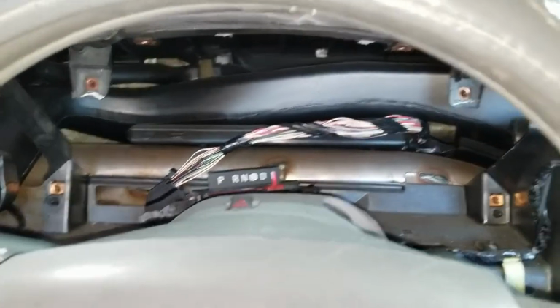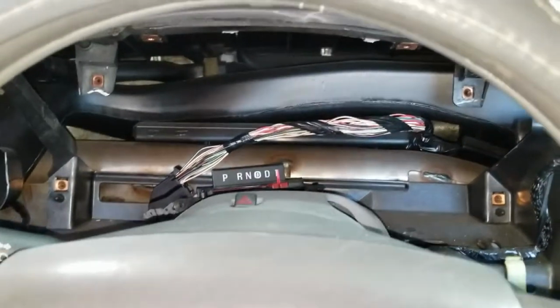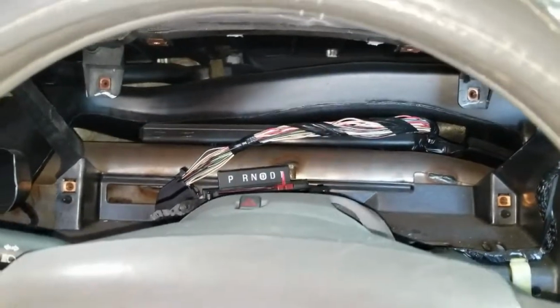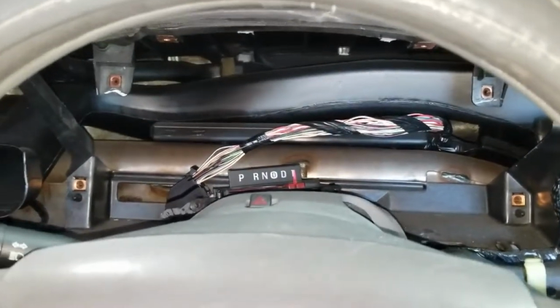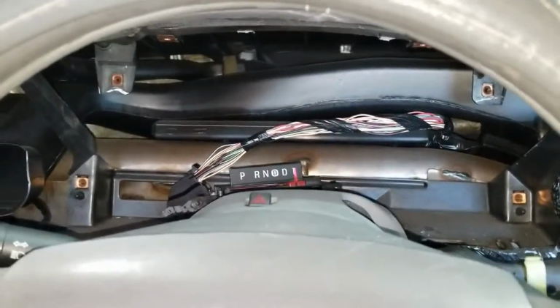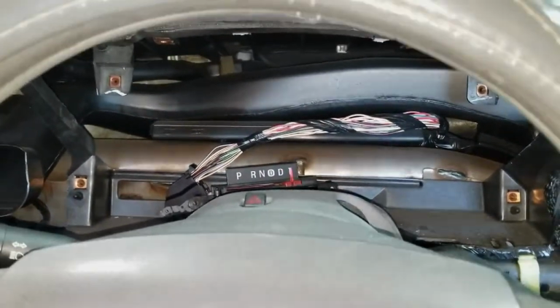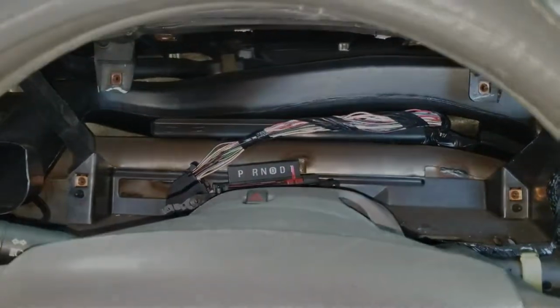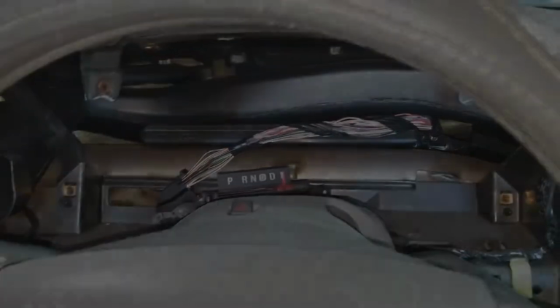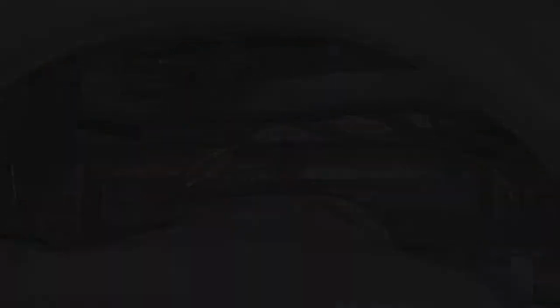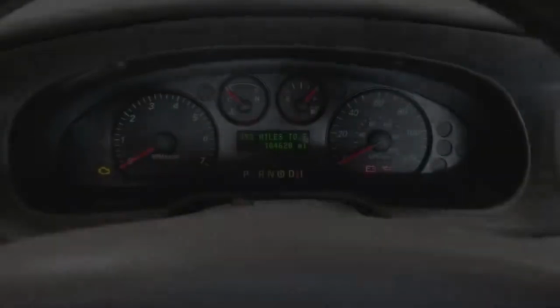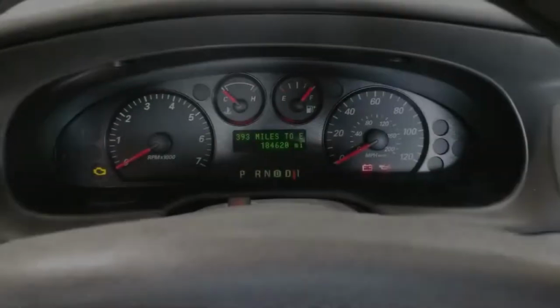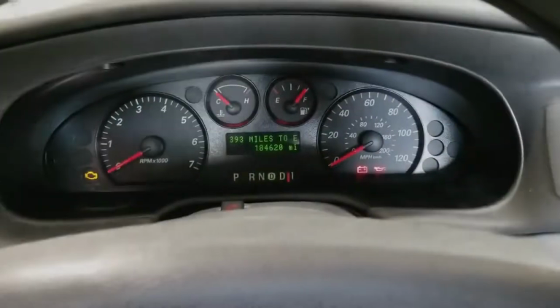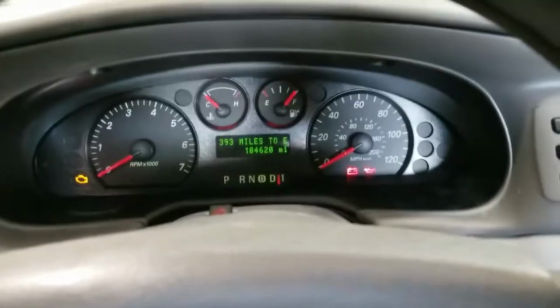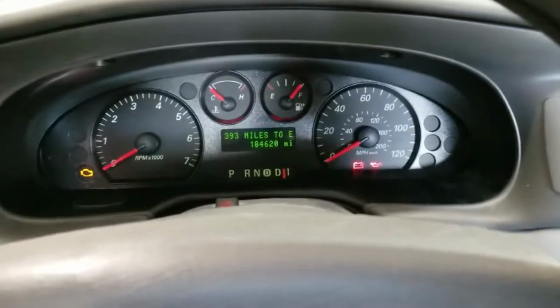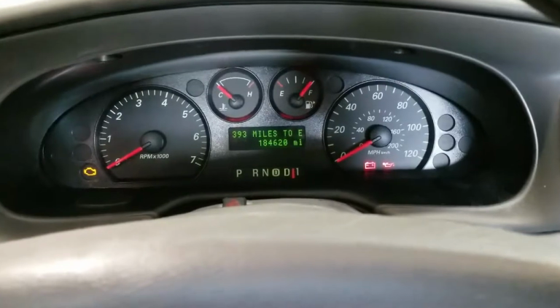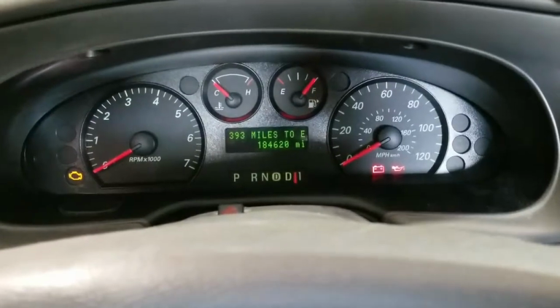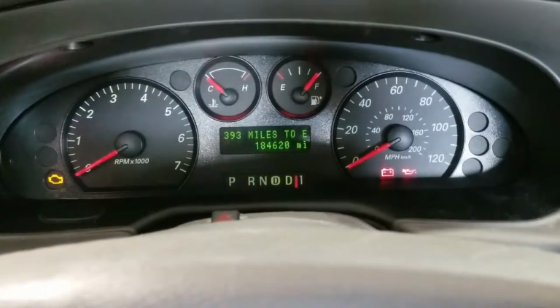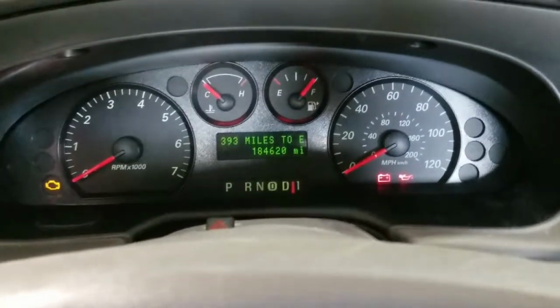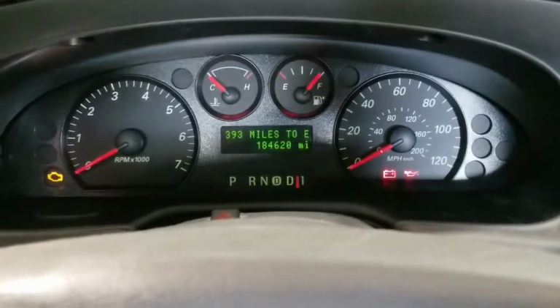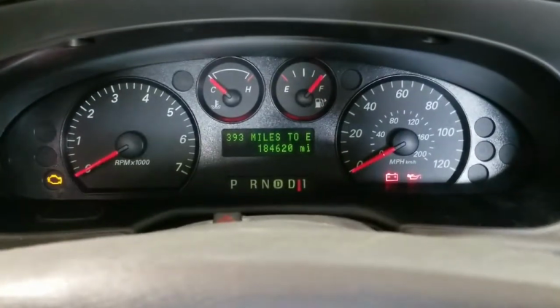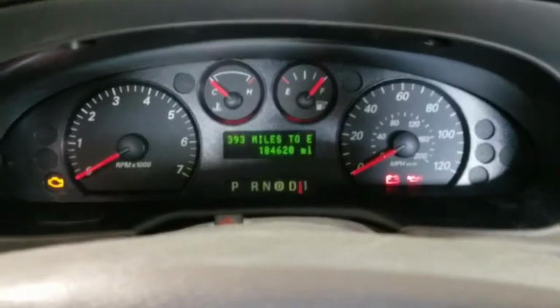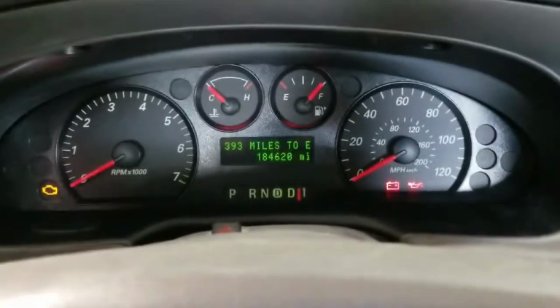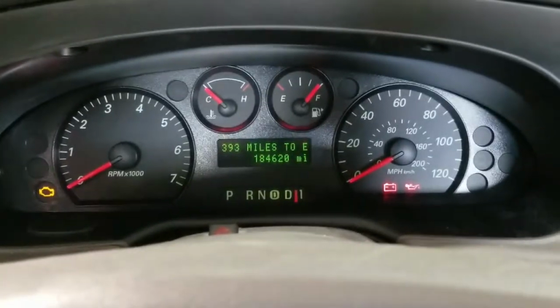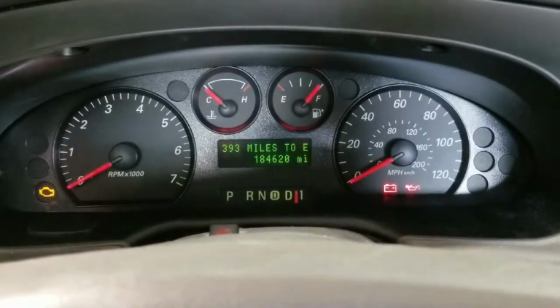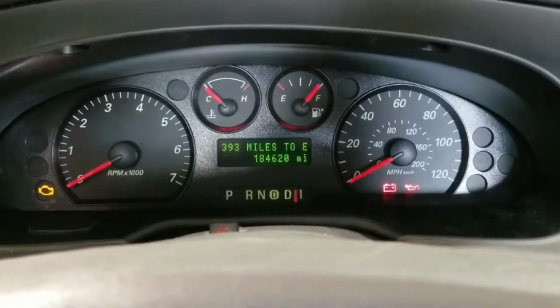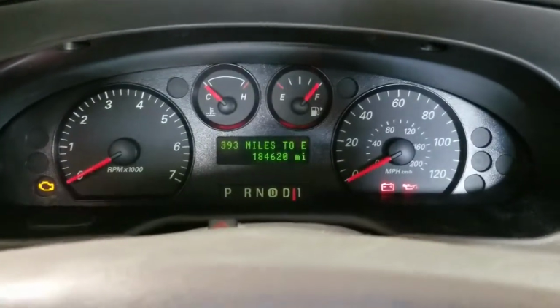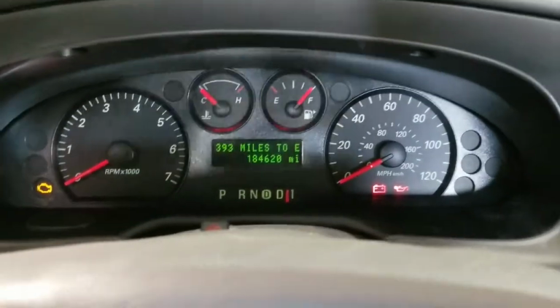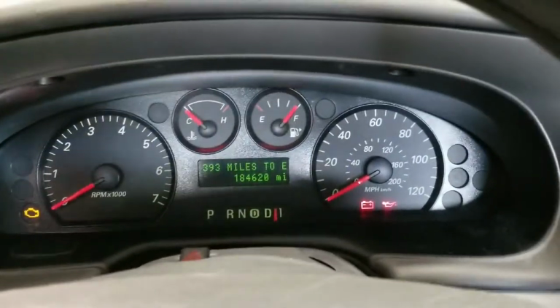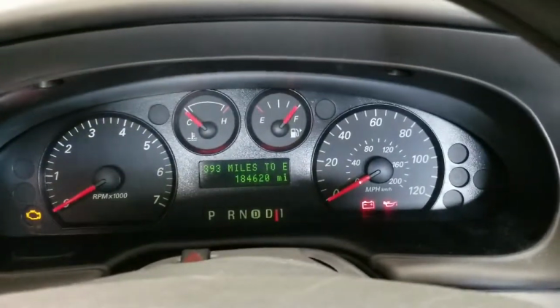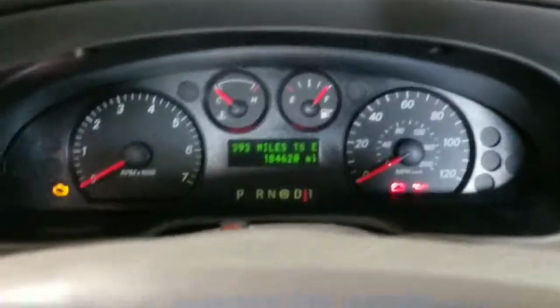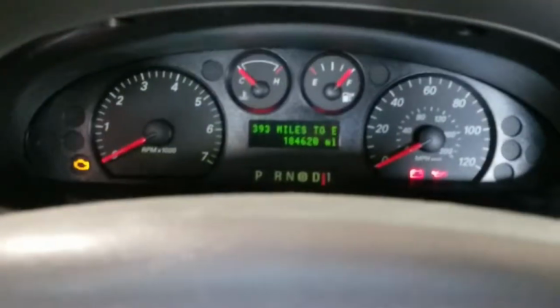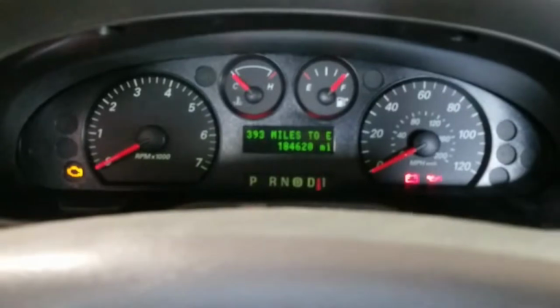I'm going to go ahead and get this thing repaired. I got it all reinstalled. There it is — nice and bright. Everything's working.